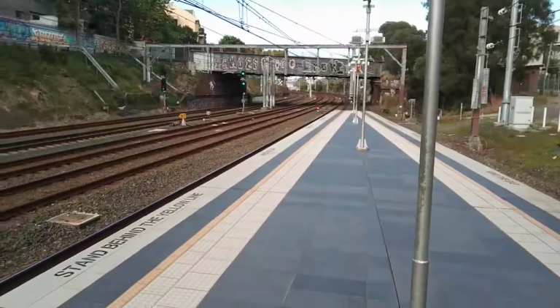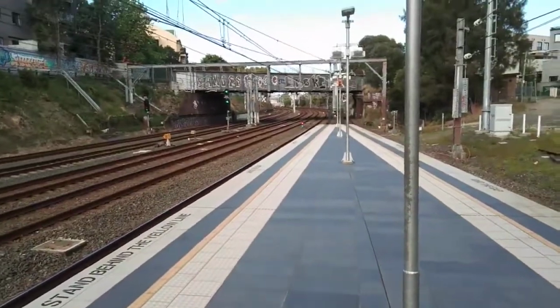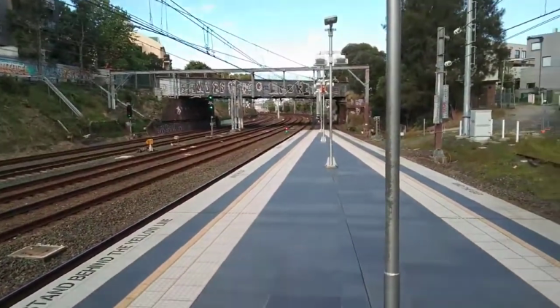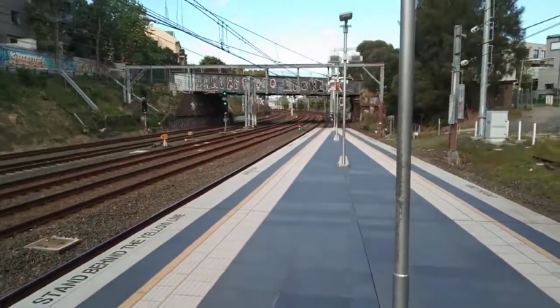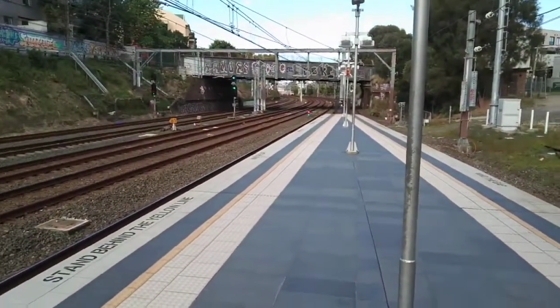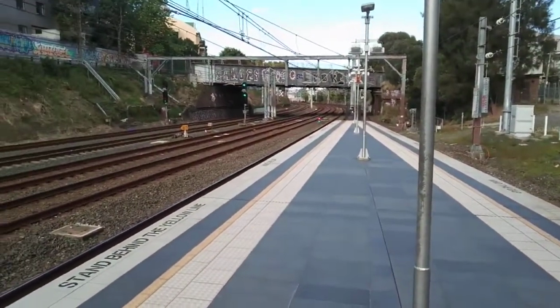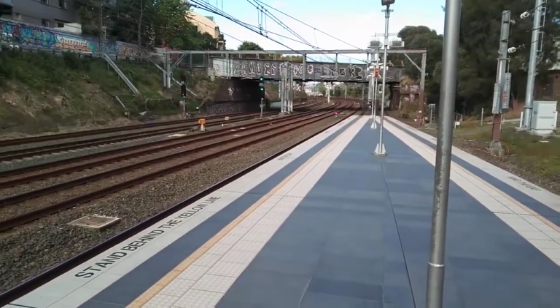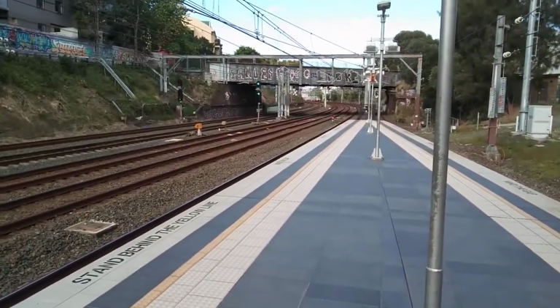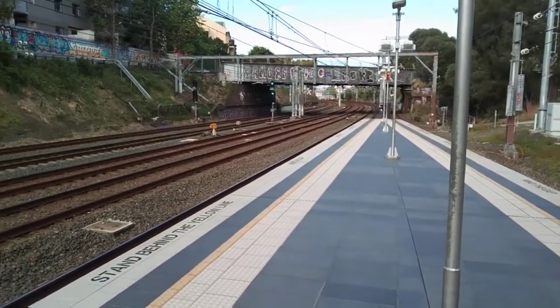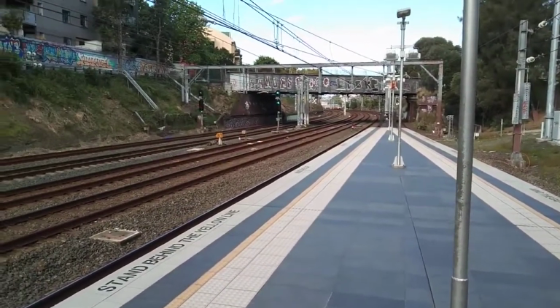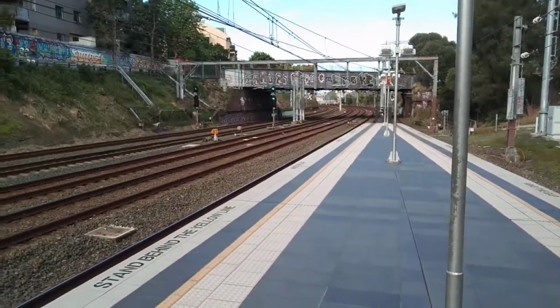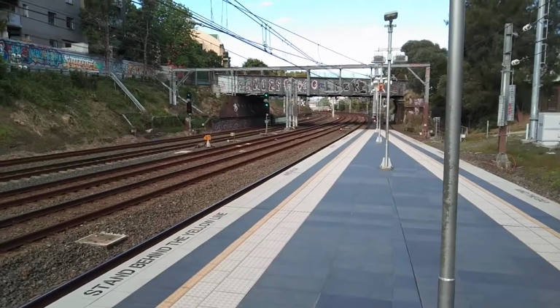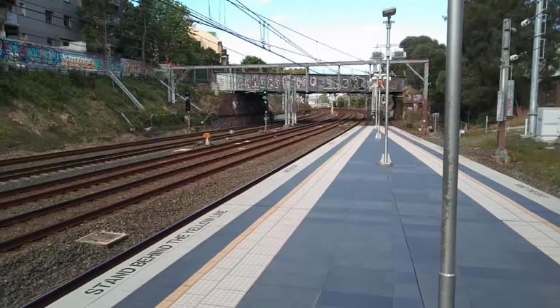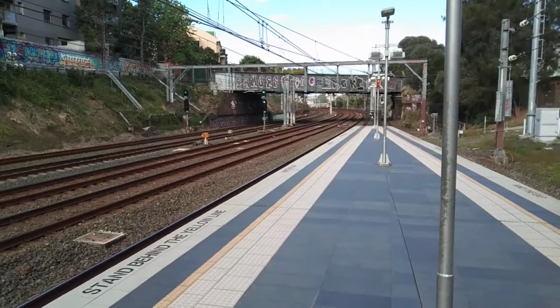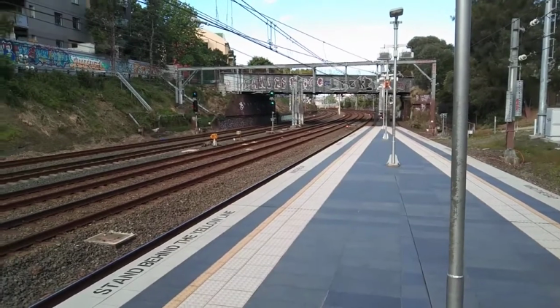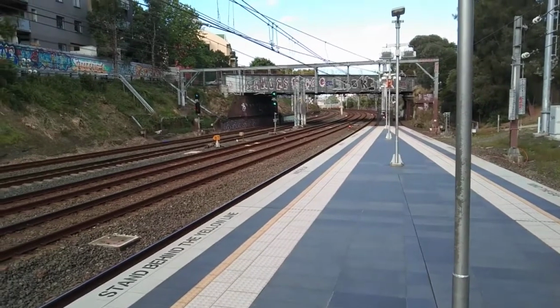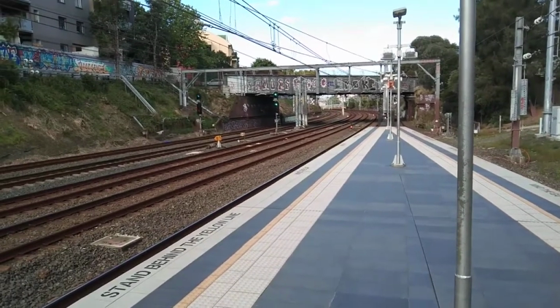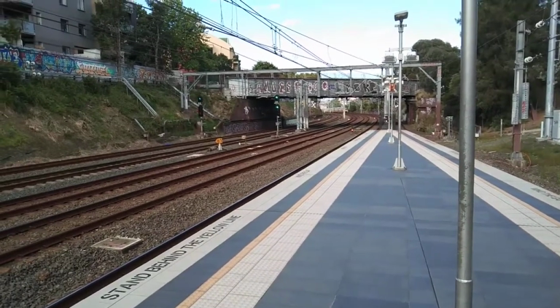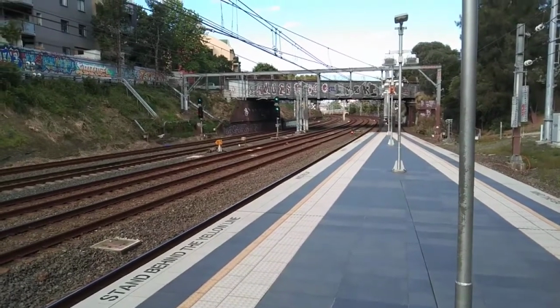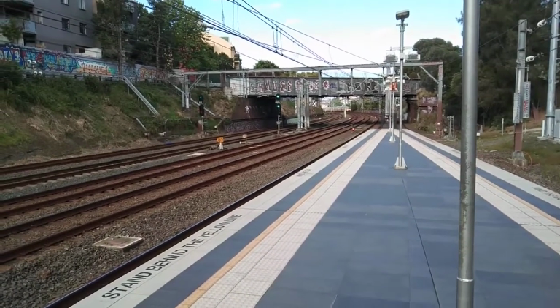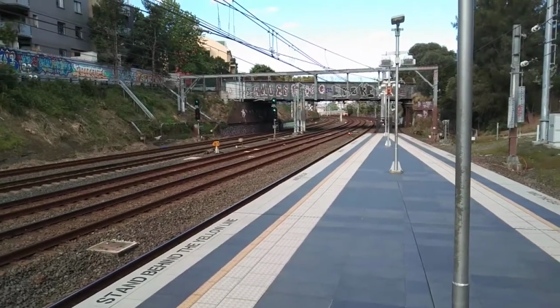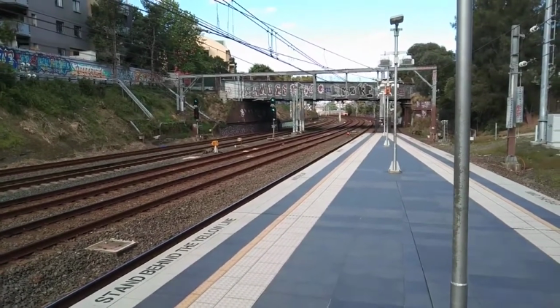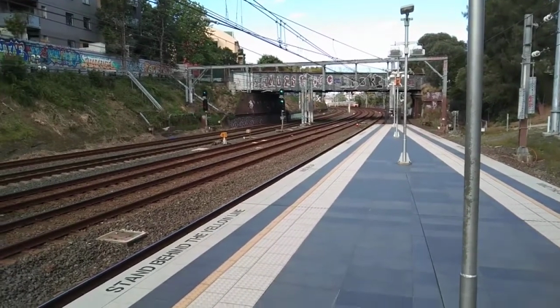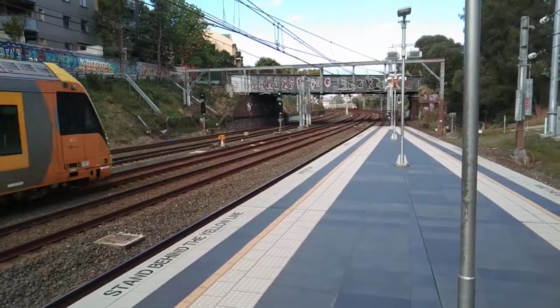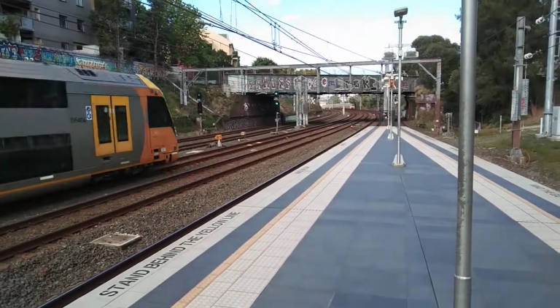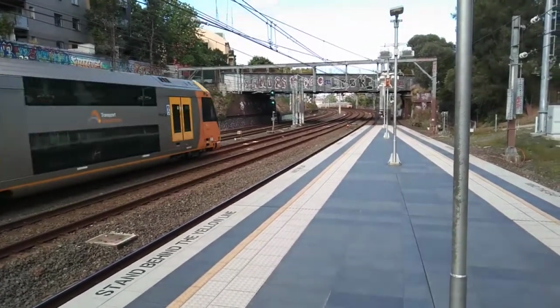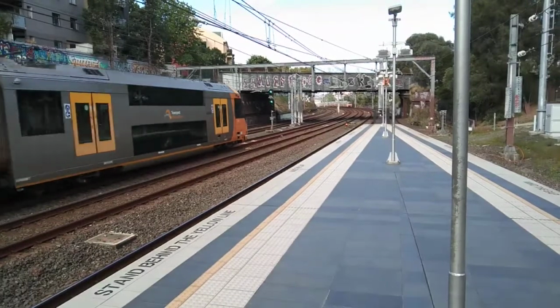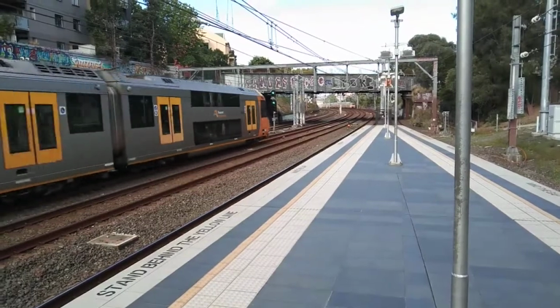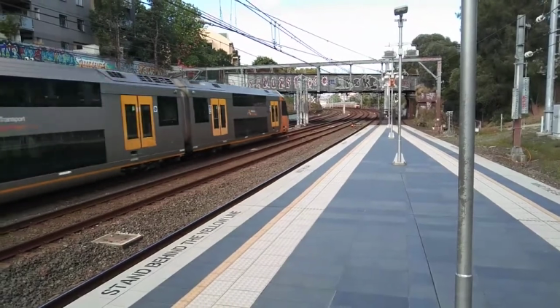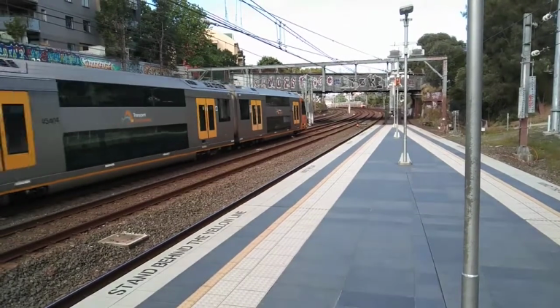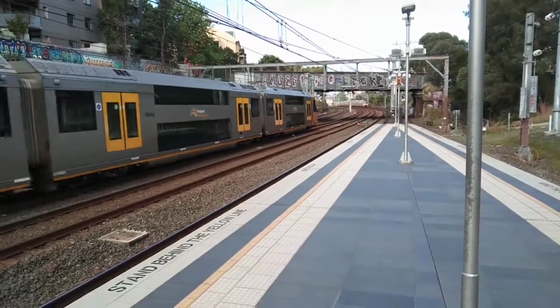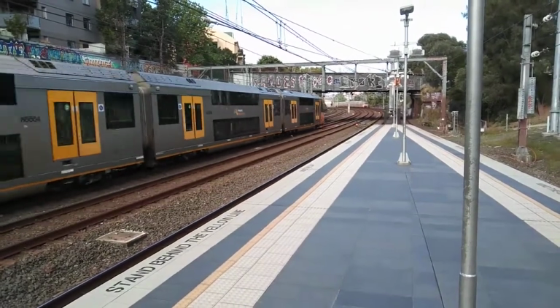North Shore Line Service passing on the 3rd track to the left. A4.